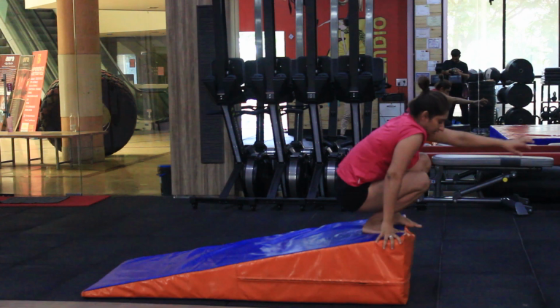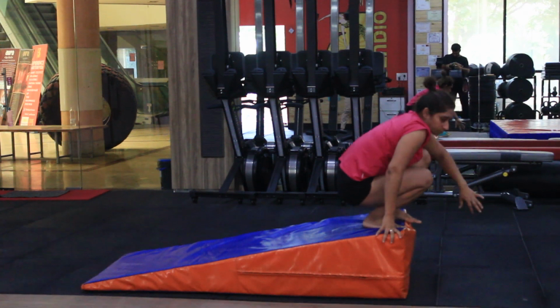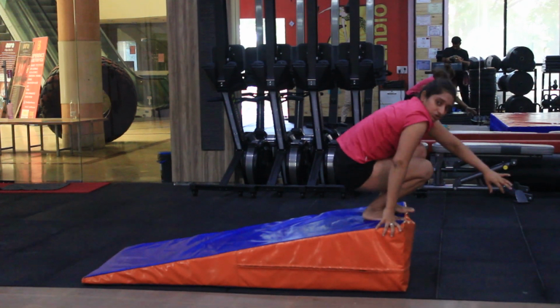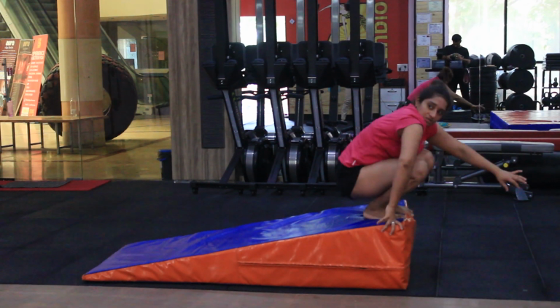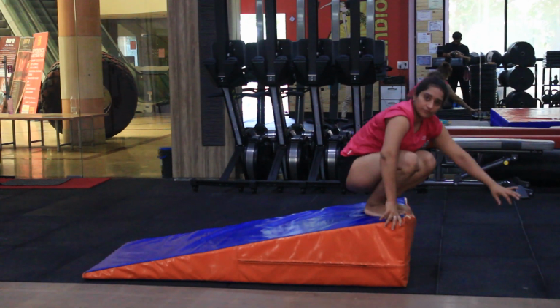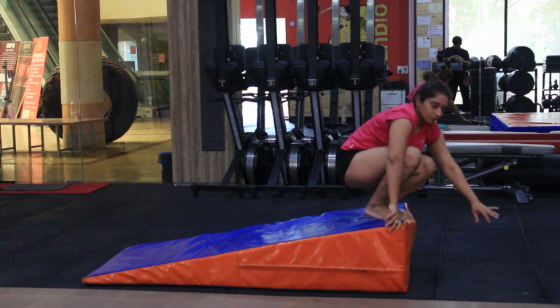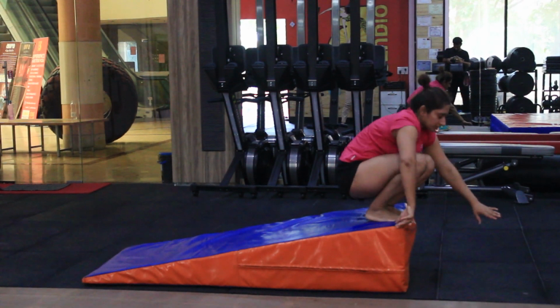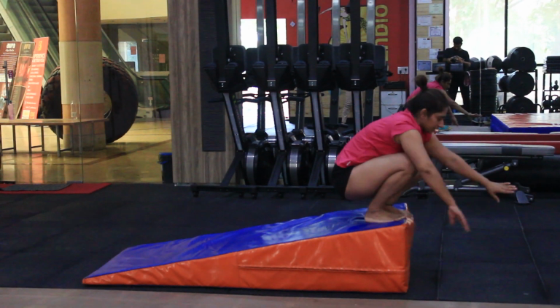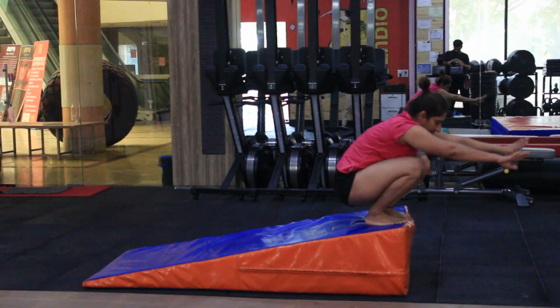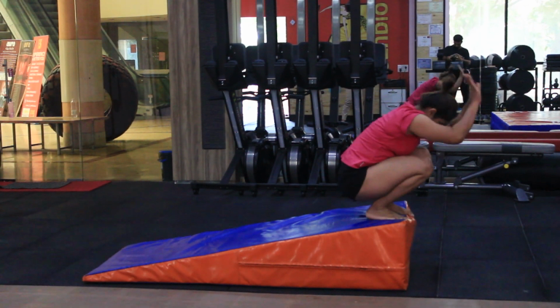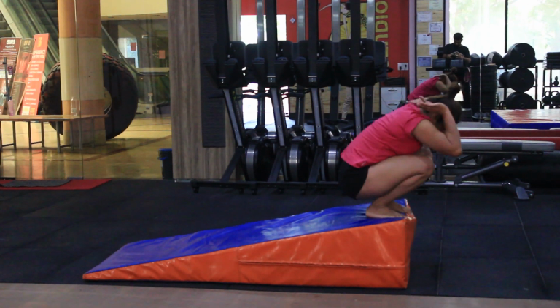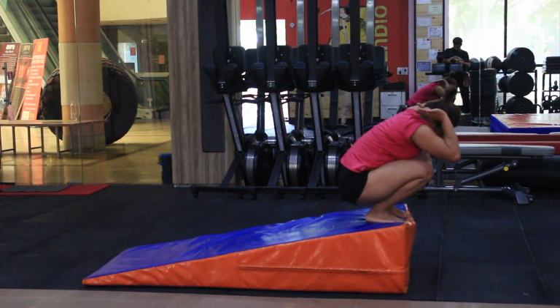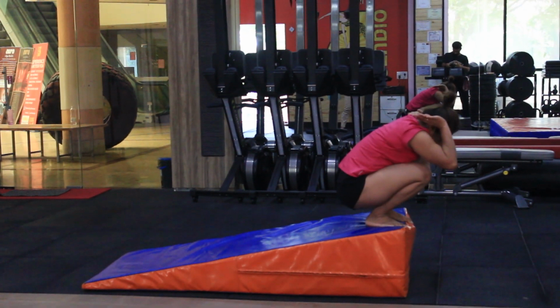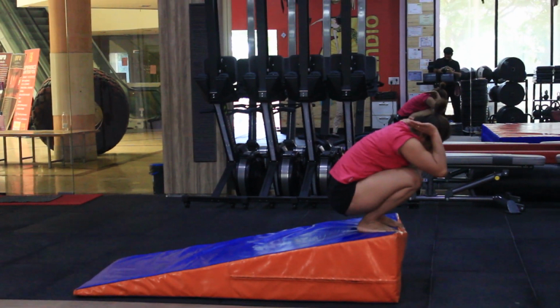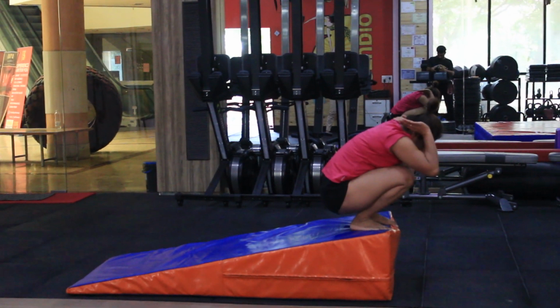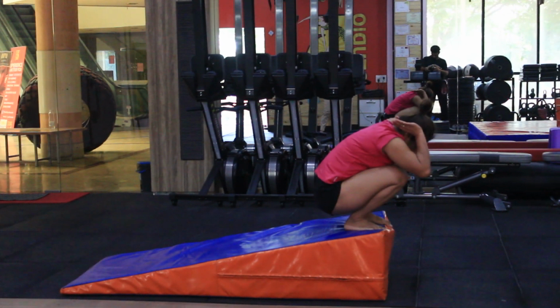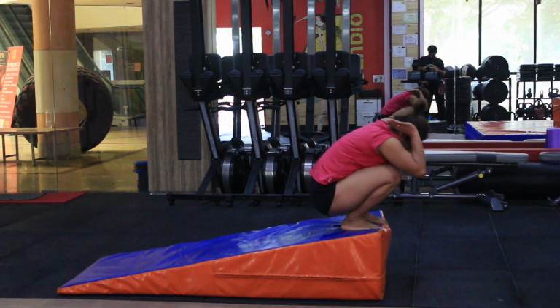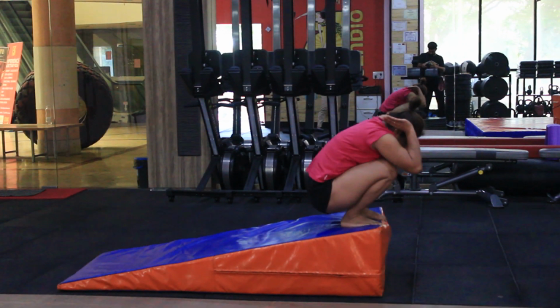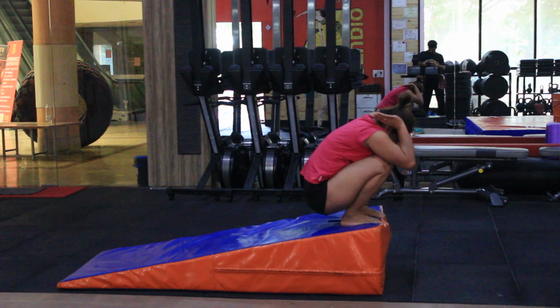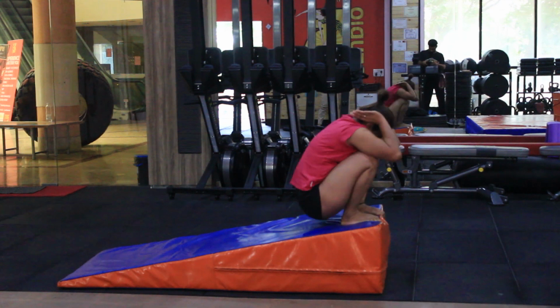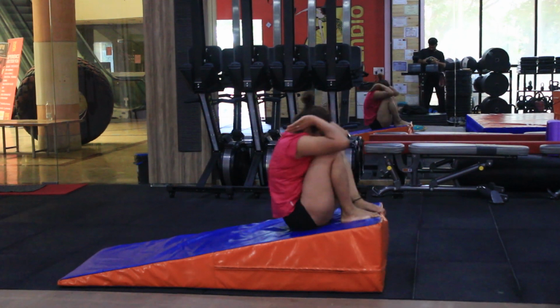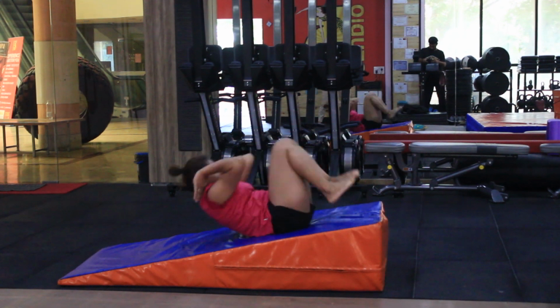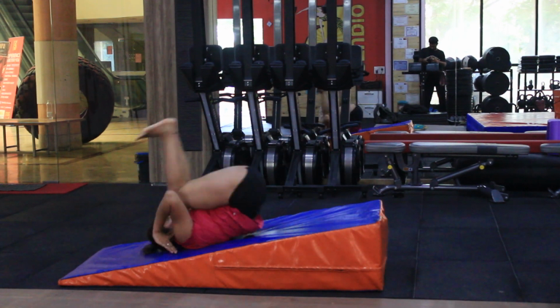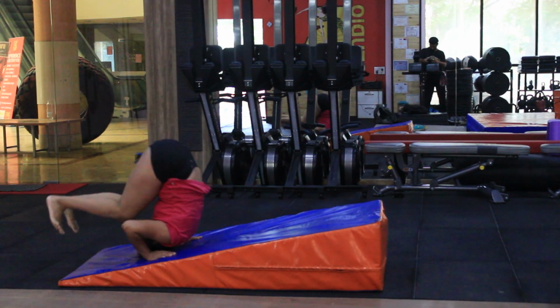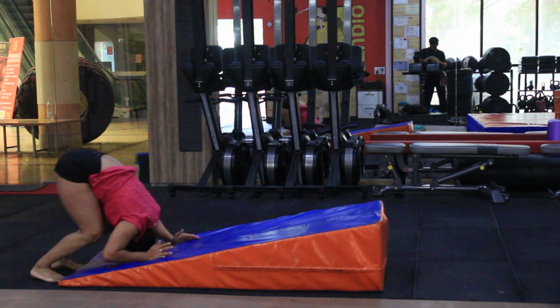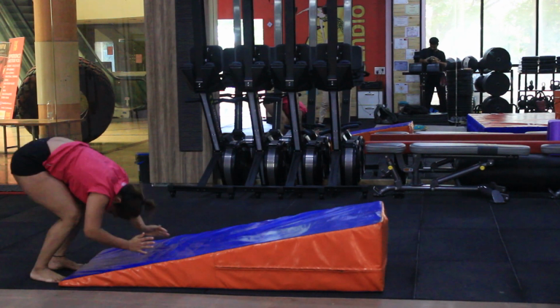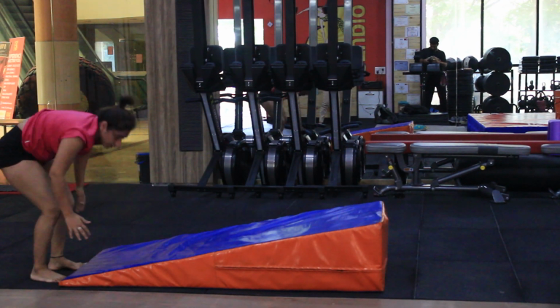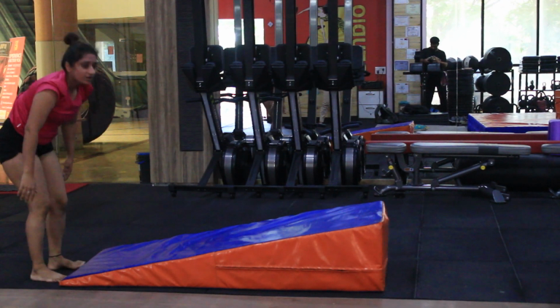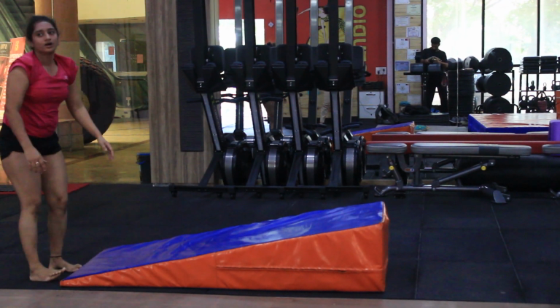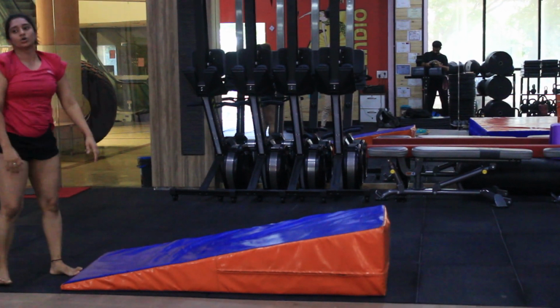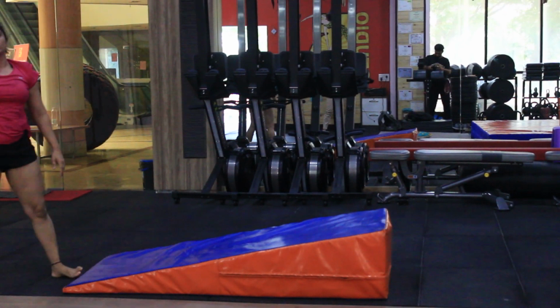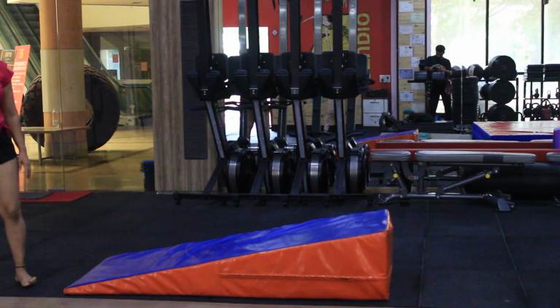Sit in this position, like you have to go to bed, hands up and slowly roll down.